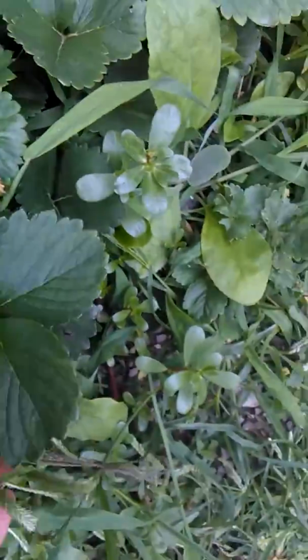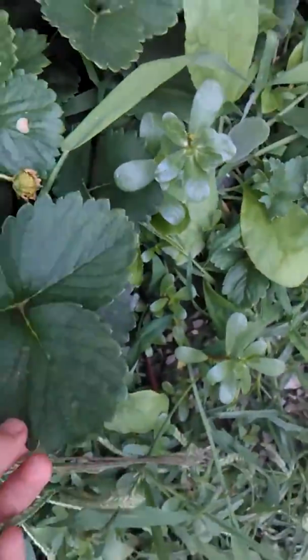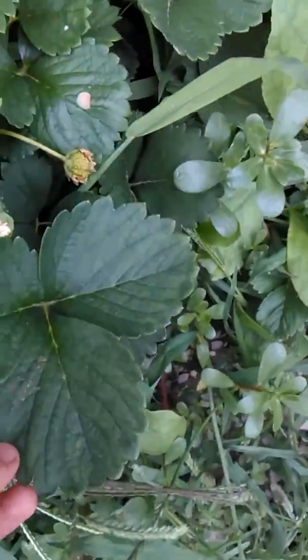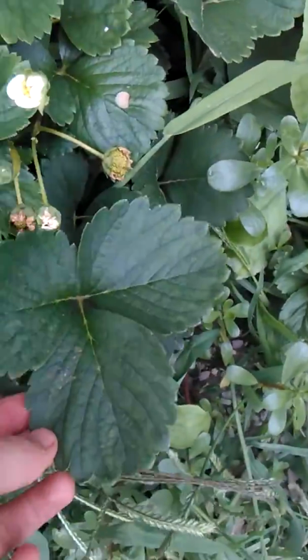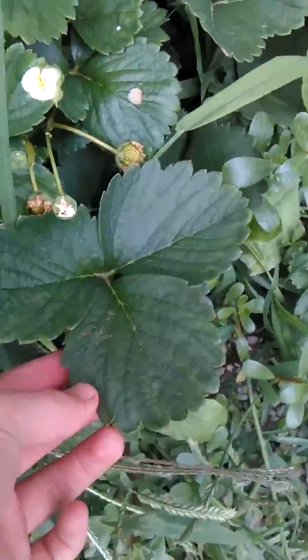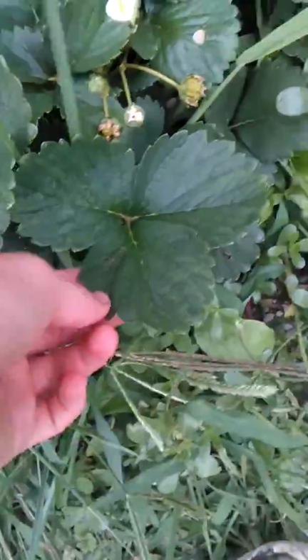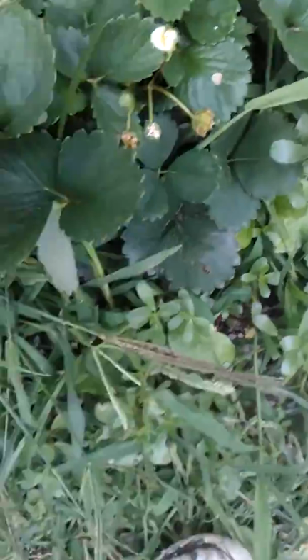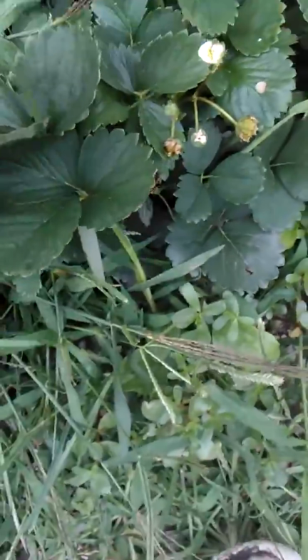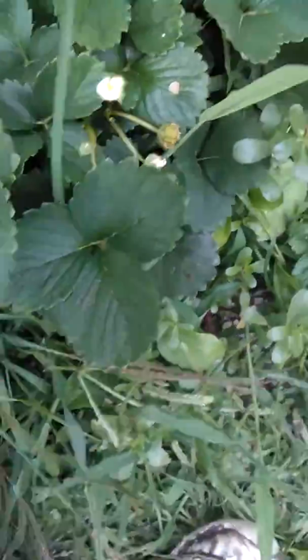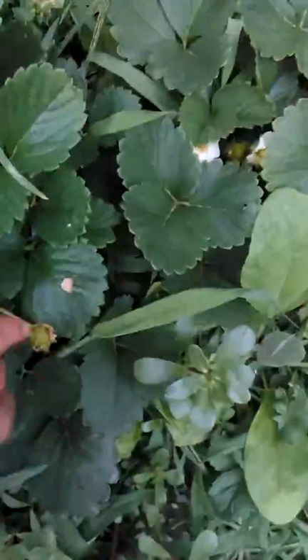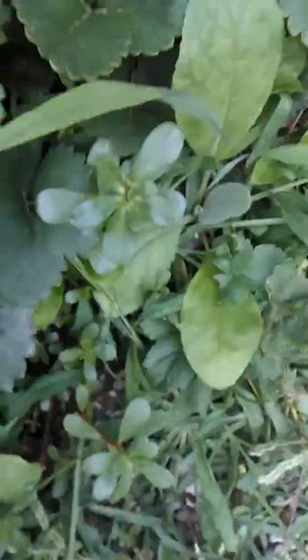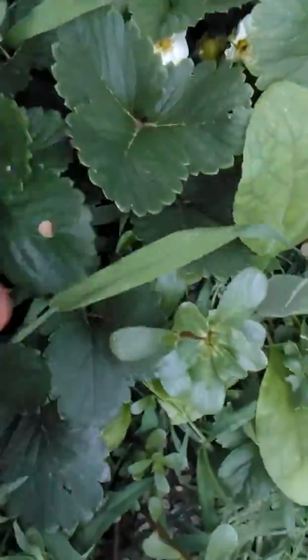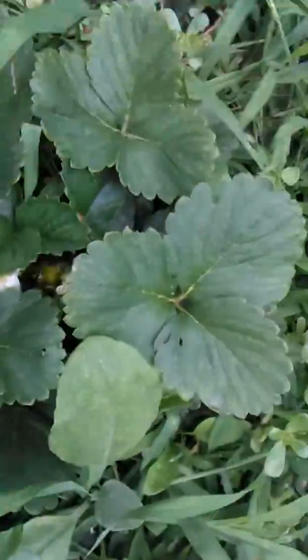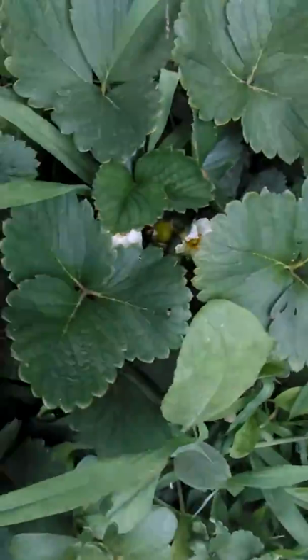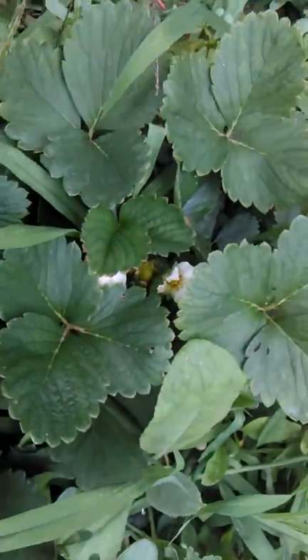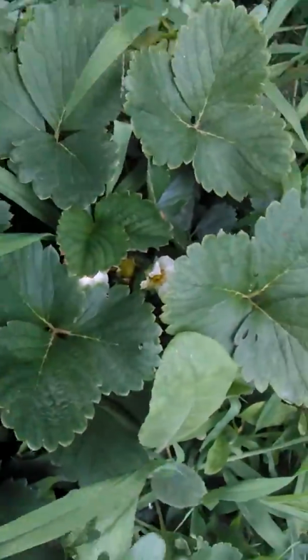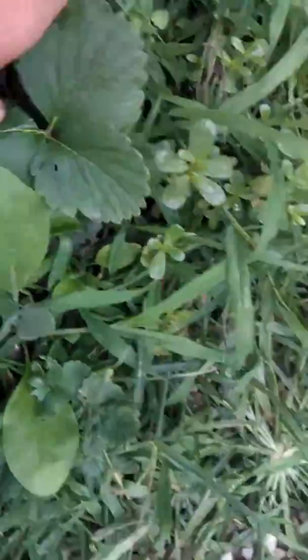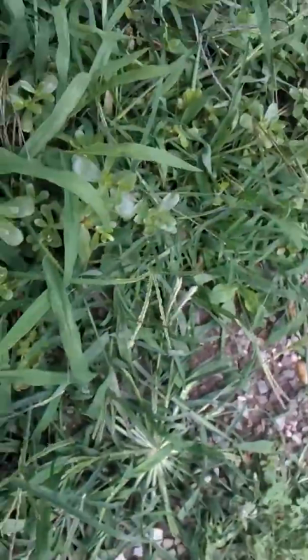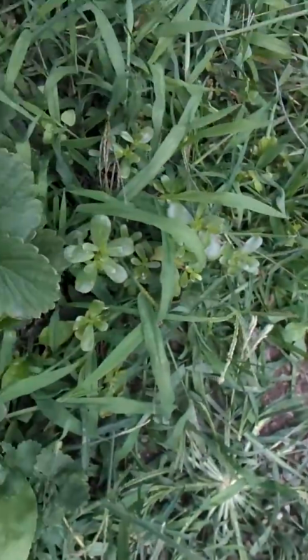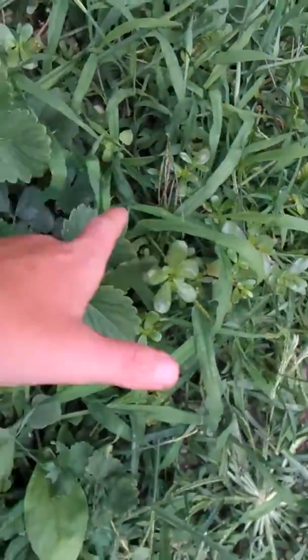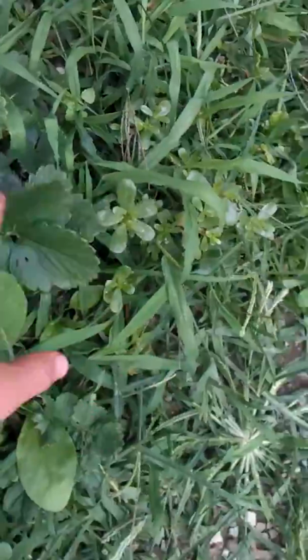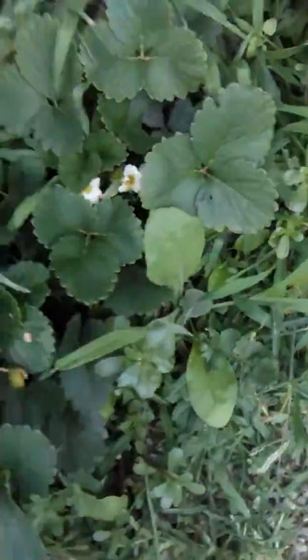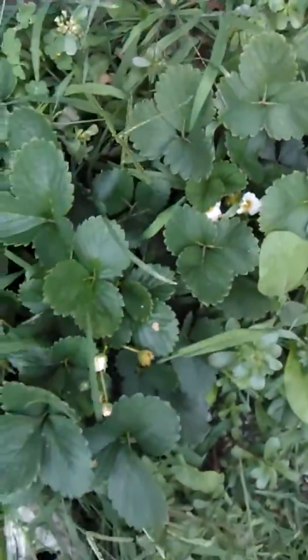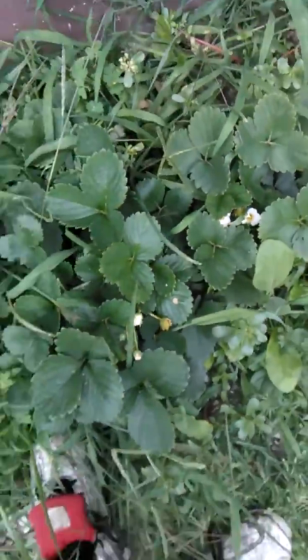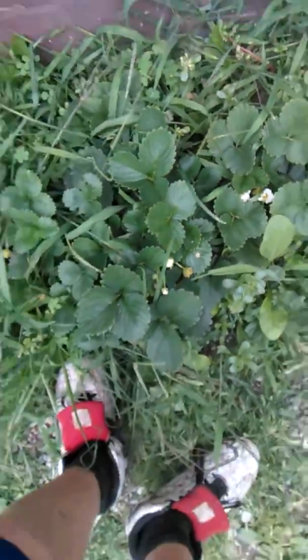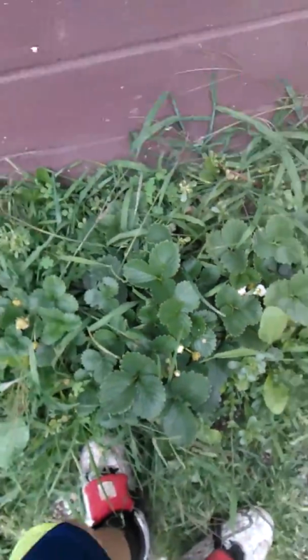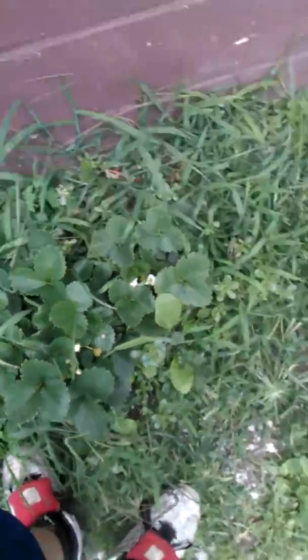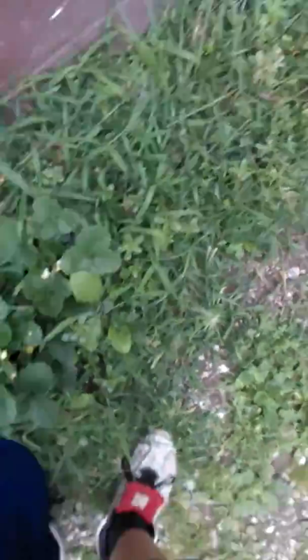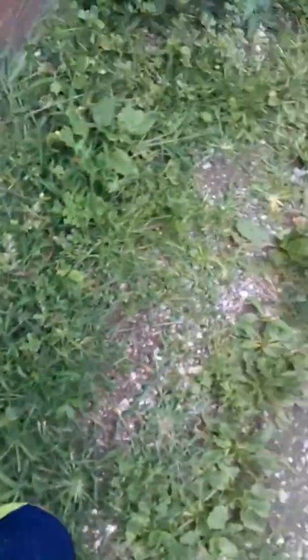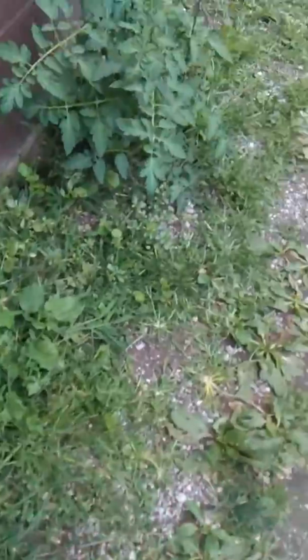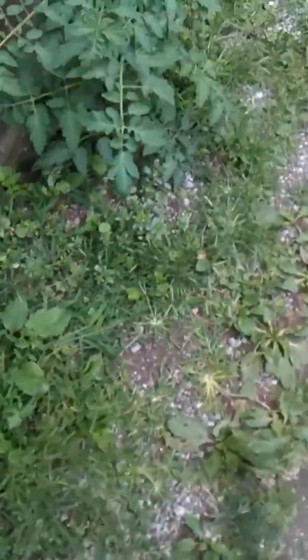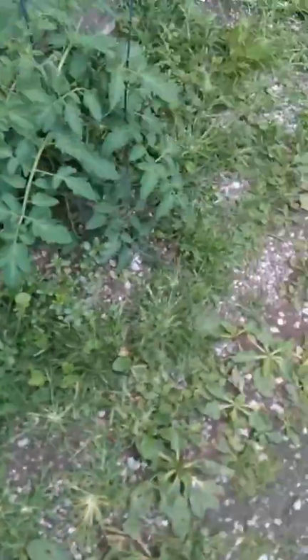Look at these leaves — they're so big. I've actually already harvested quite a few and they're really good. The homegrown strawberries are a lot better than the ones you buy at the store.